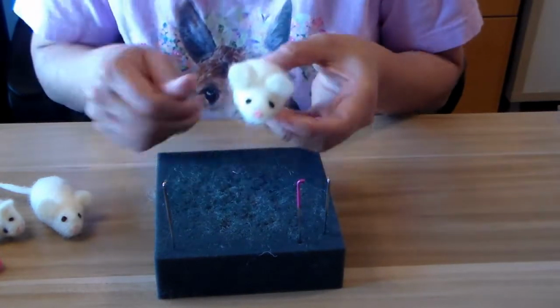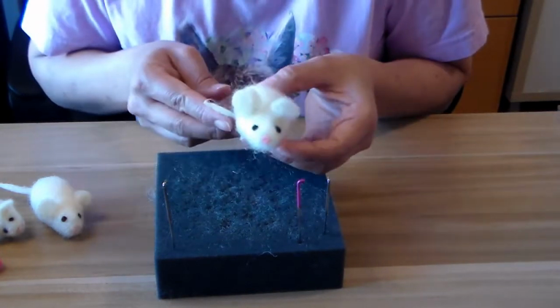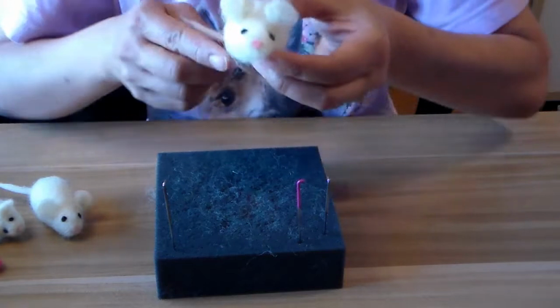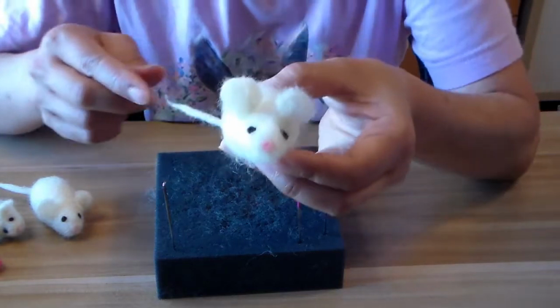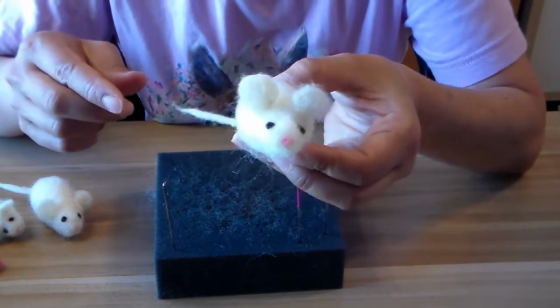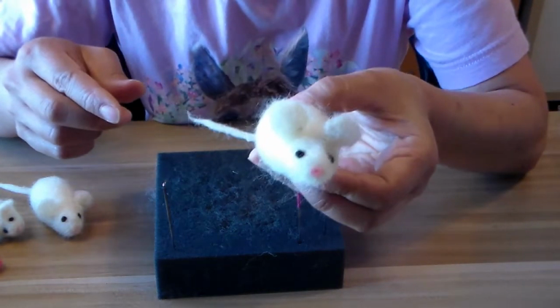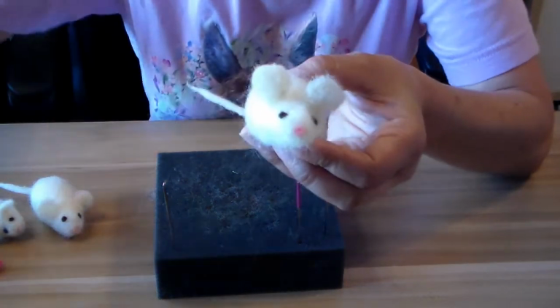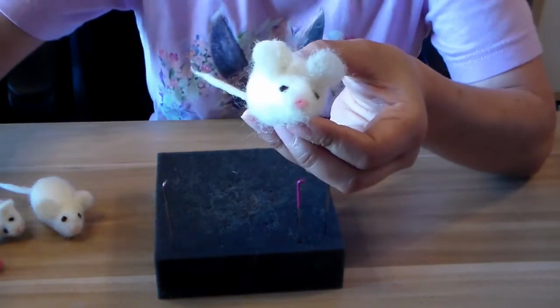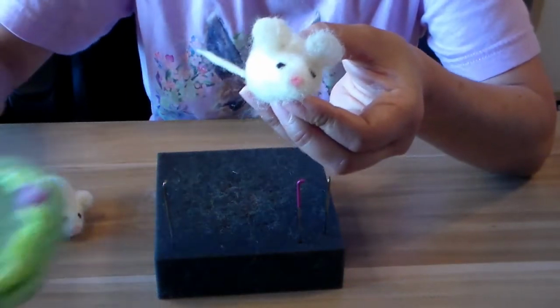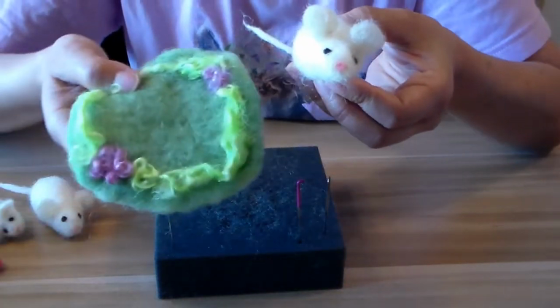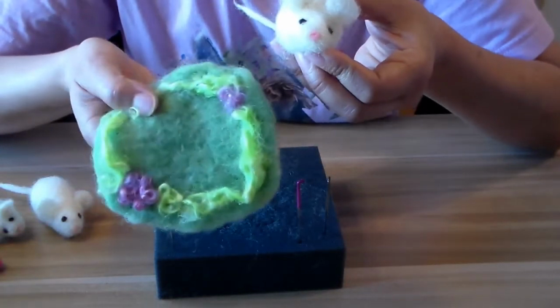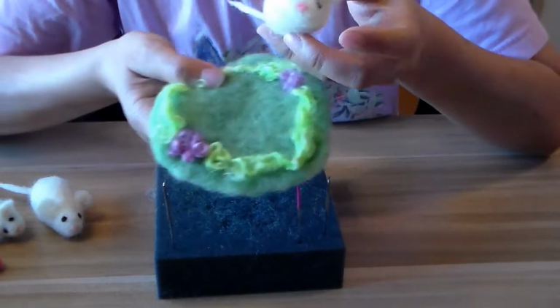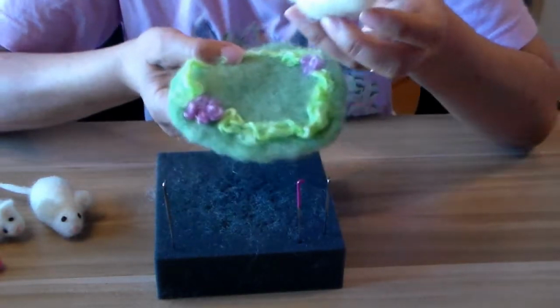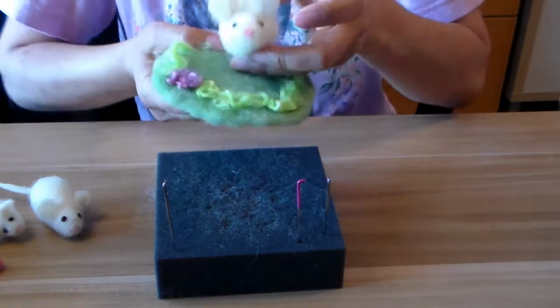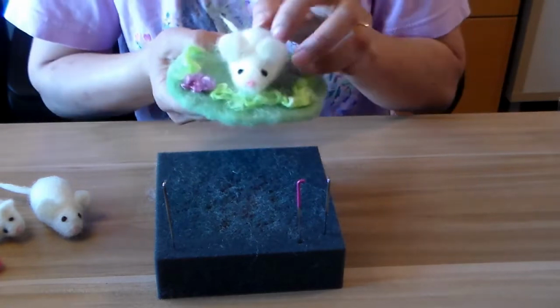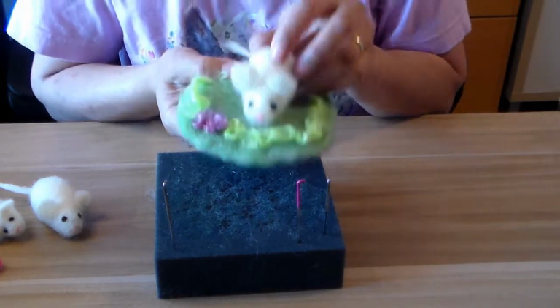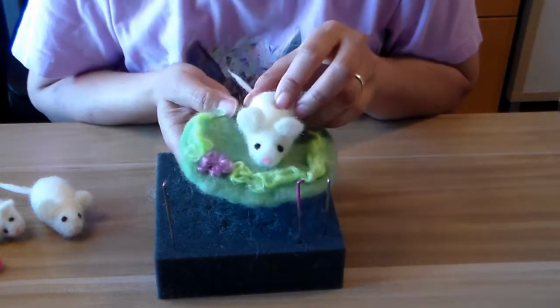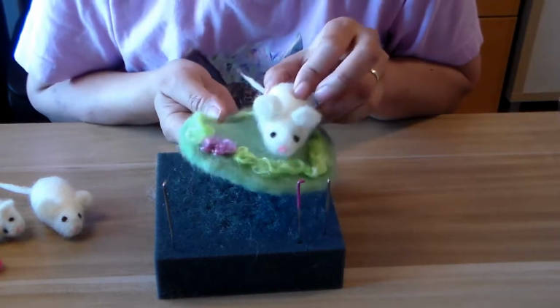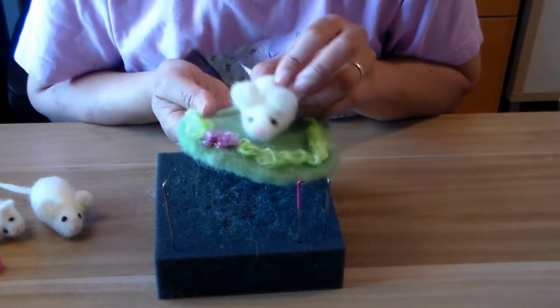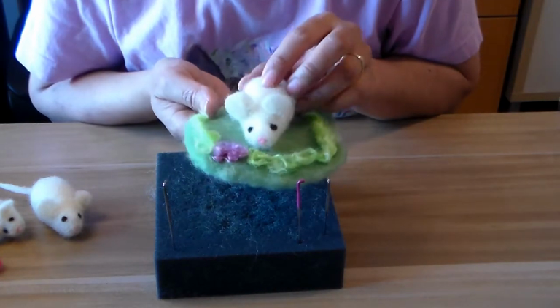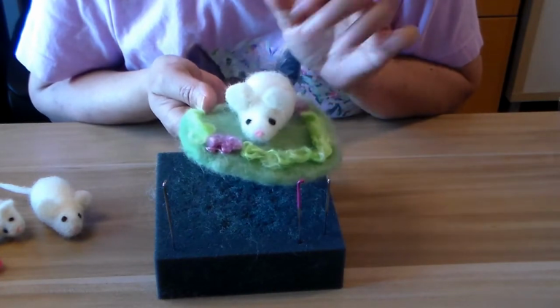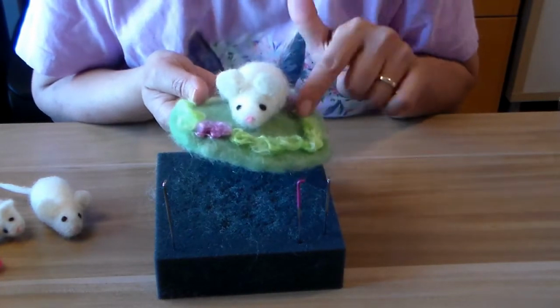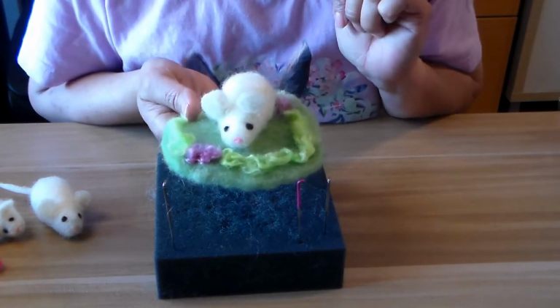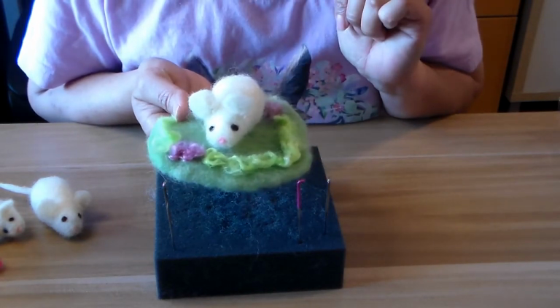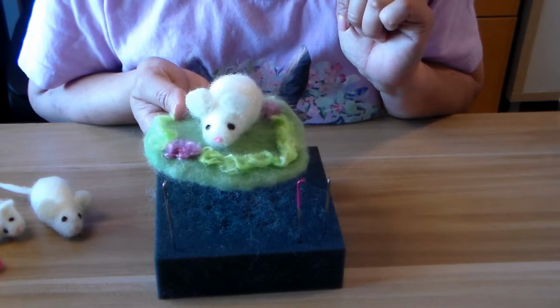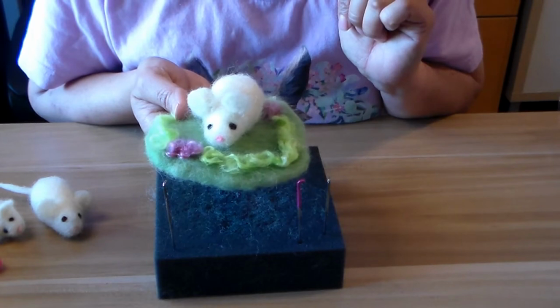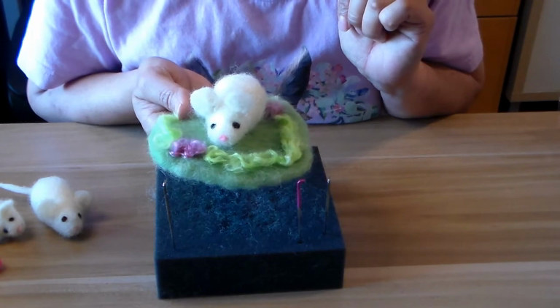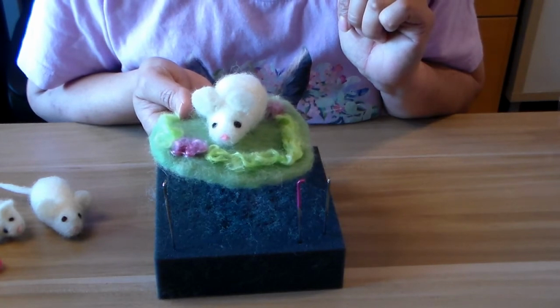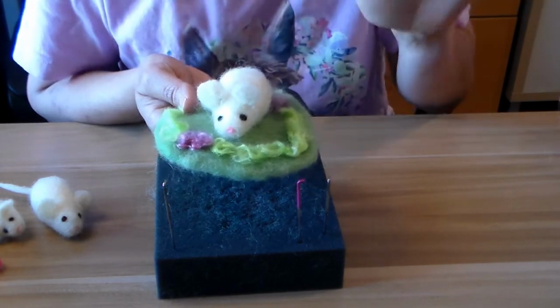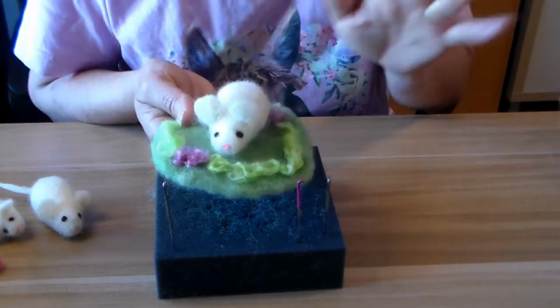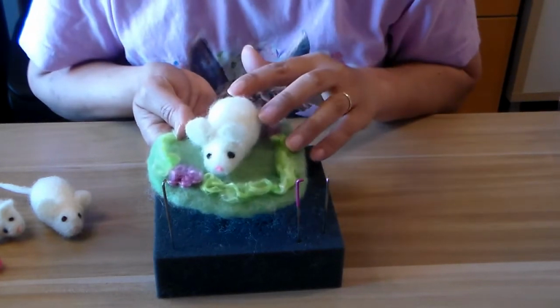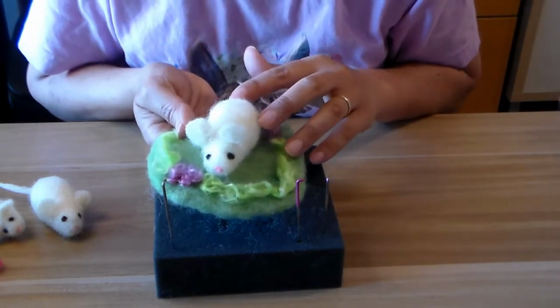There's your little mouse! I will show you how to make a little play pad in a different video, so look for the little play pad — it's real easy and fun. Thanks for watching!